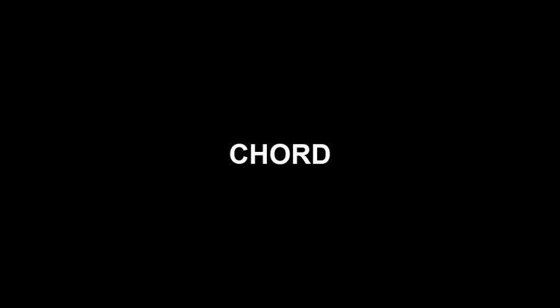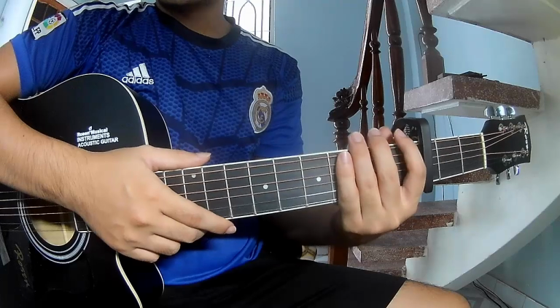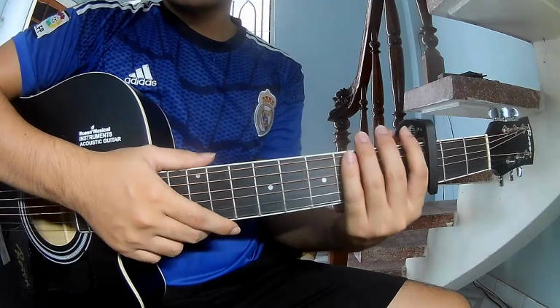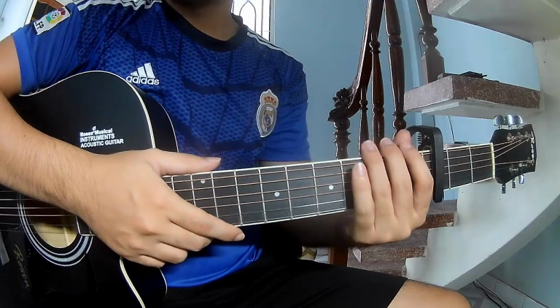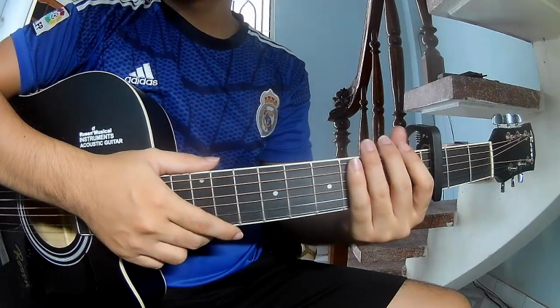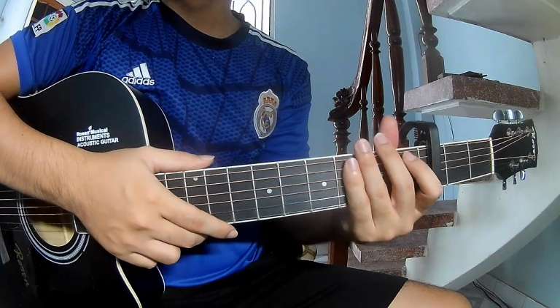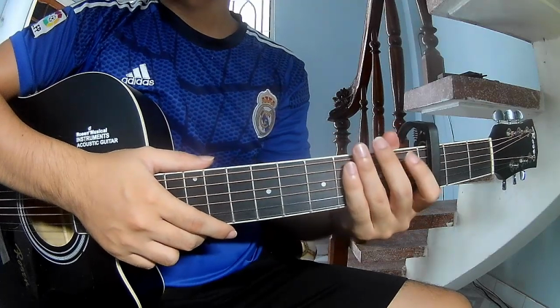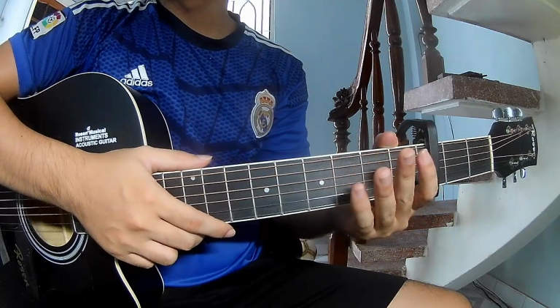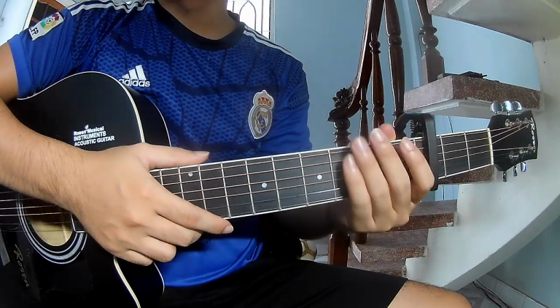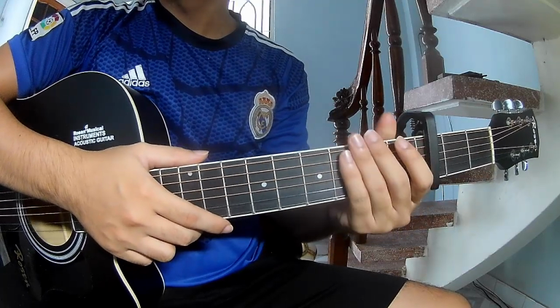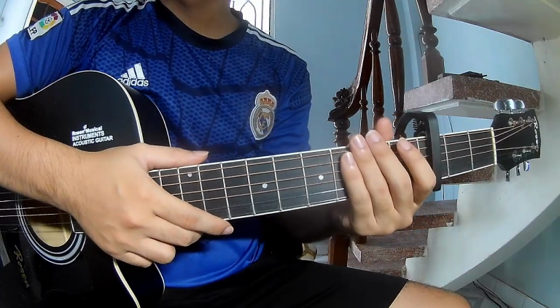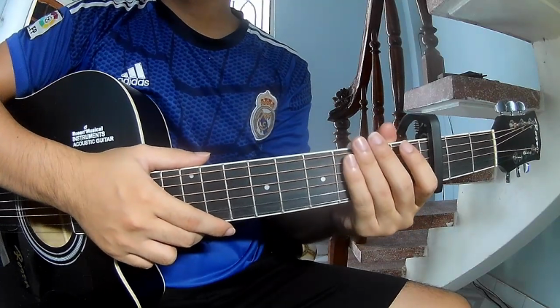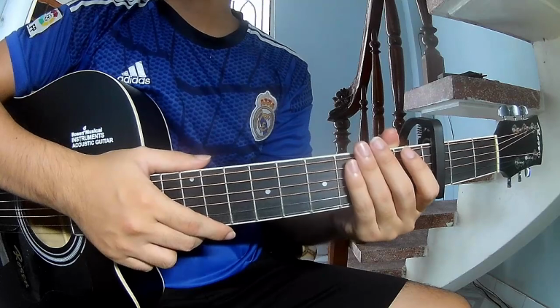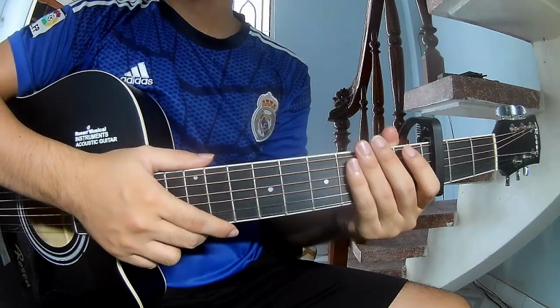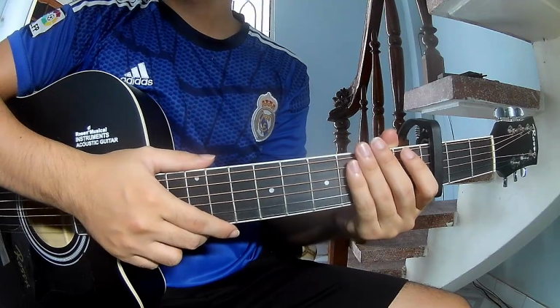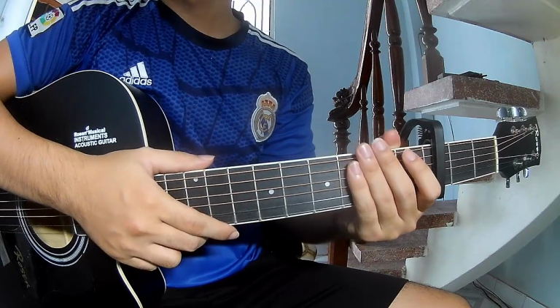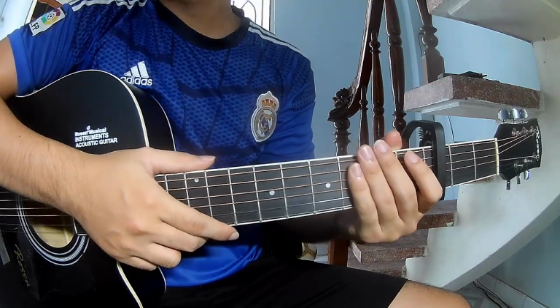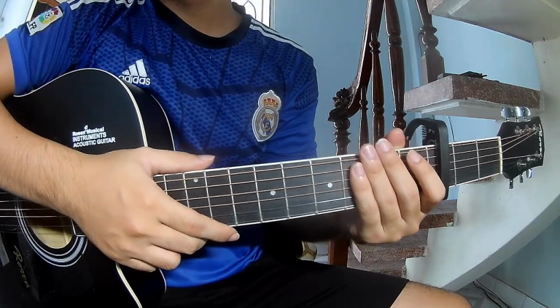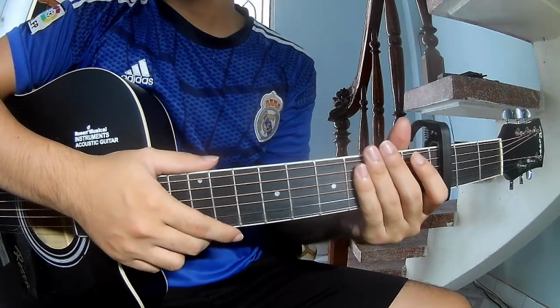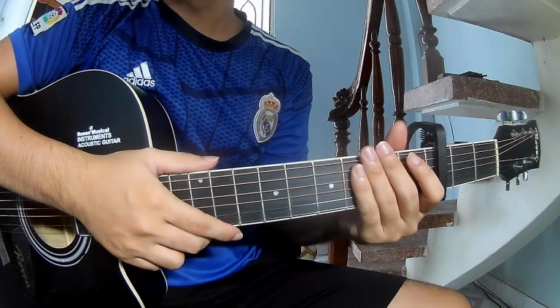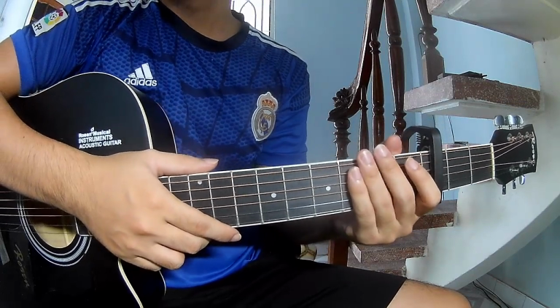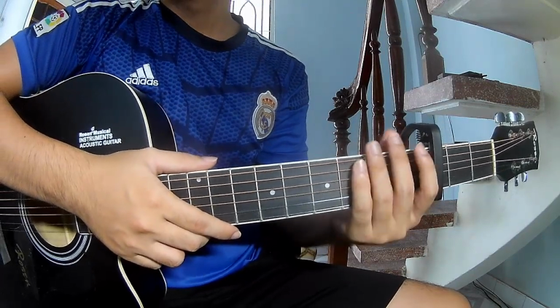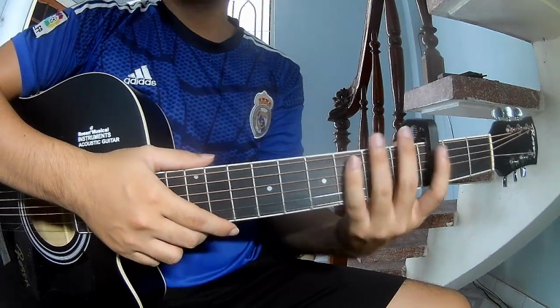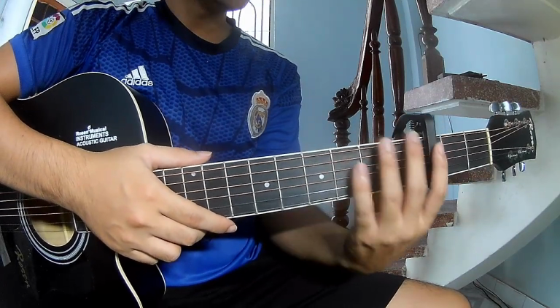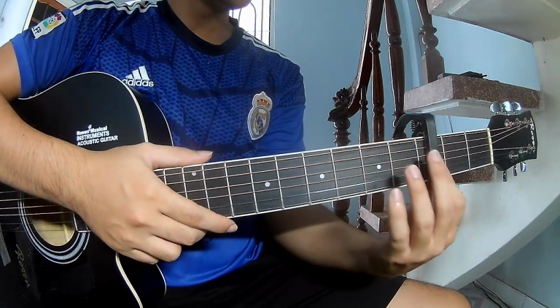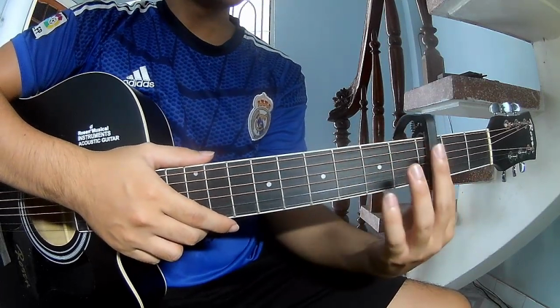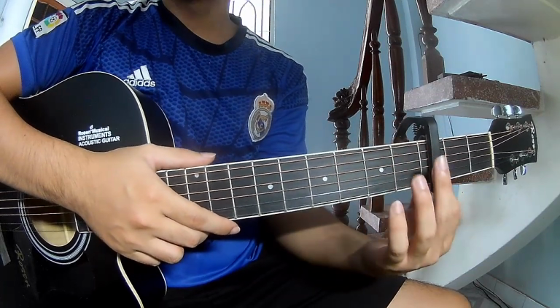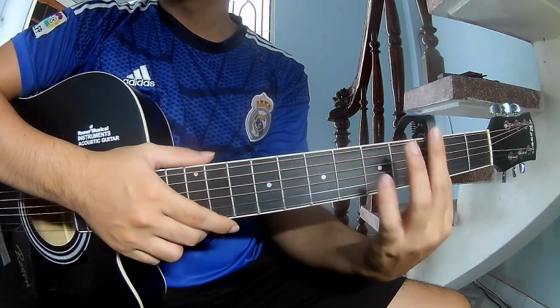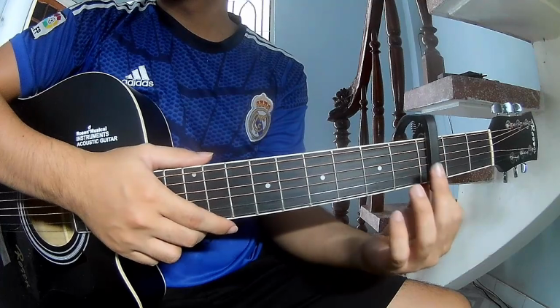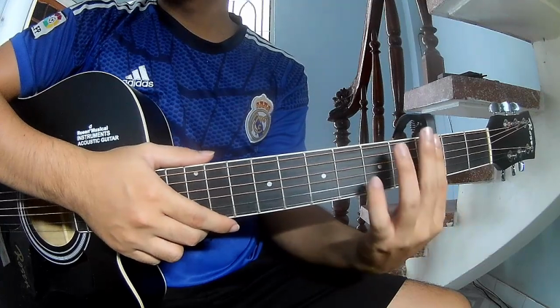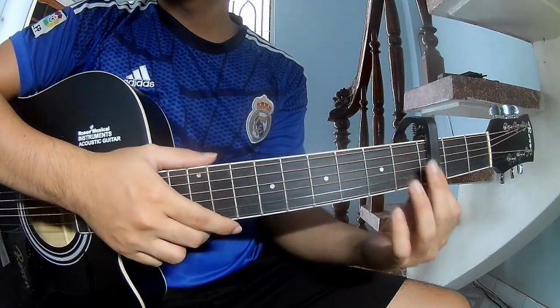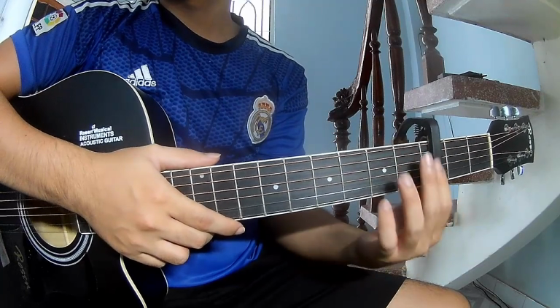Hi everyone, today I will share how to play guitar — 'Rich Men North of Richmond' by Oliver Anthony. The notes of this song are in the 3-chord frame.